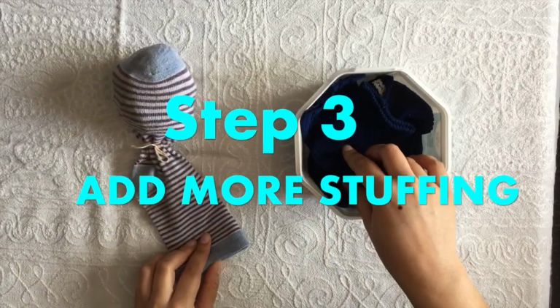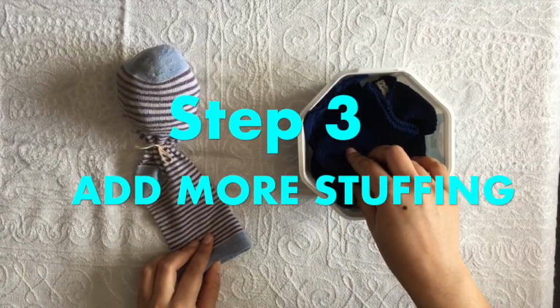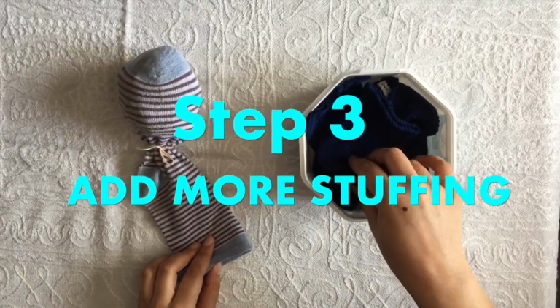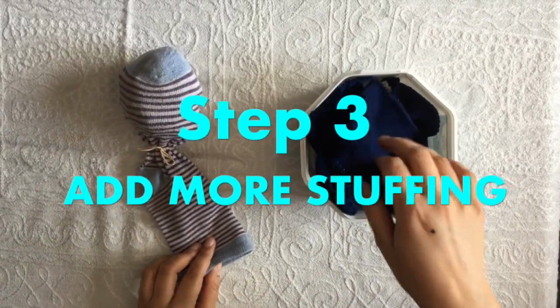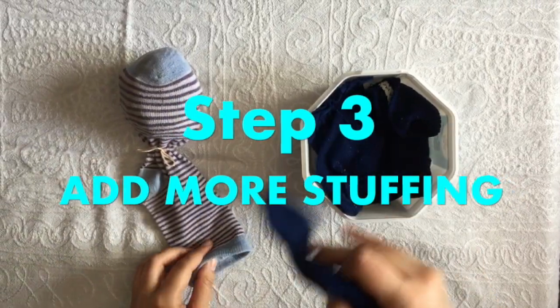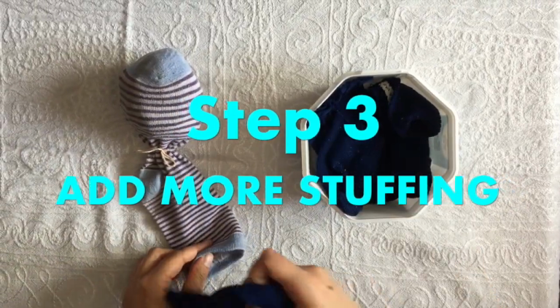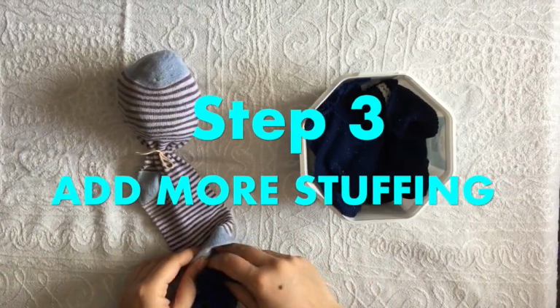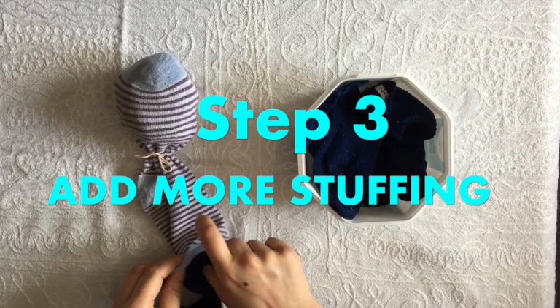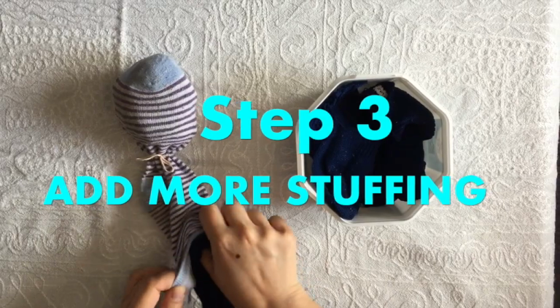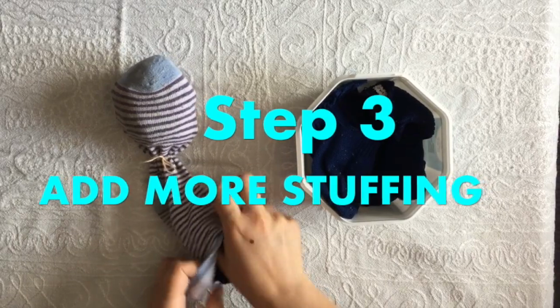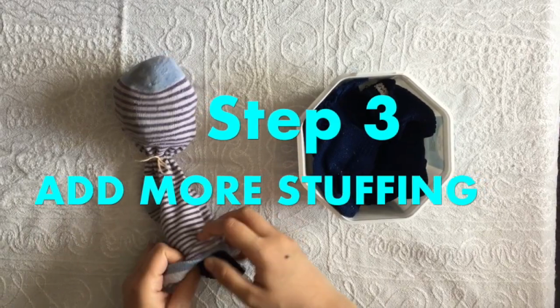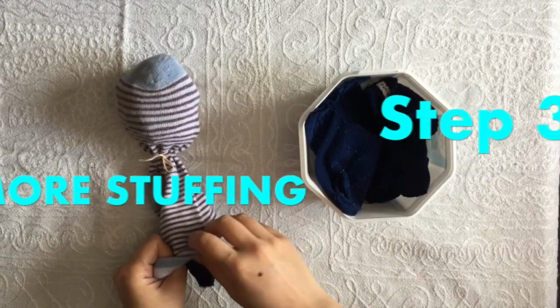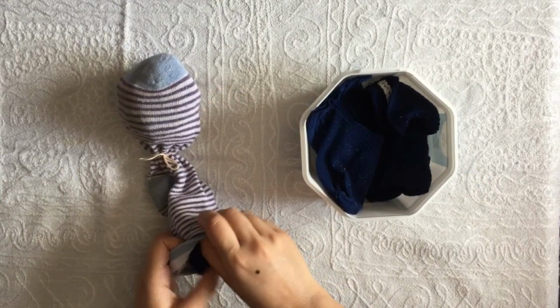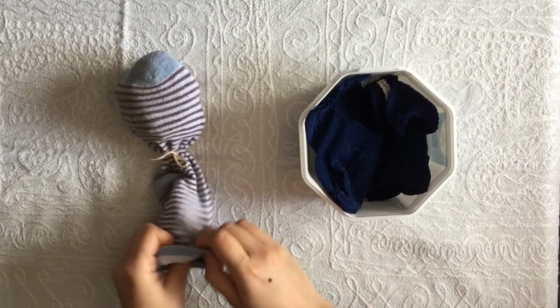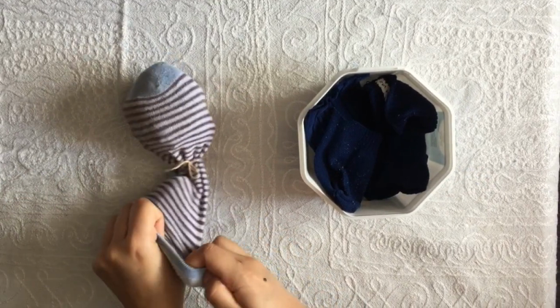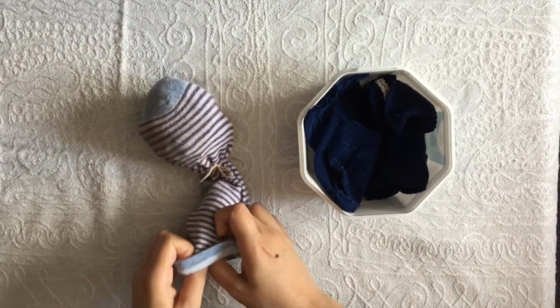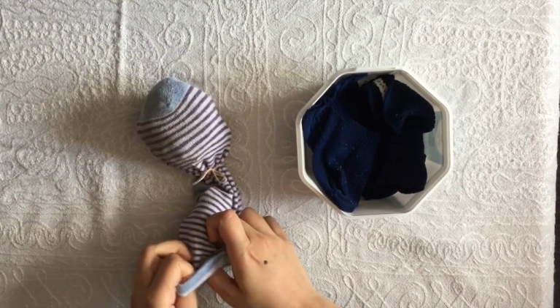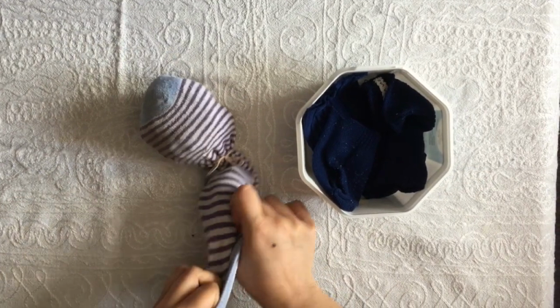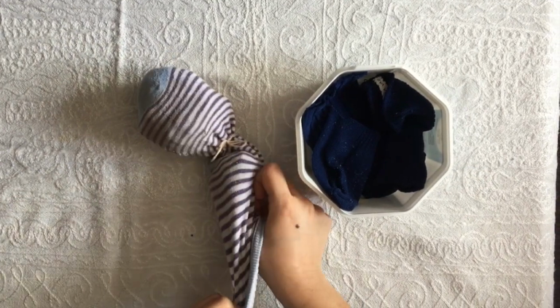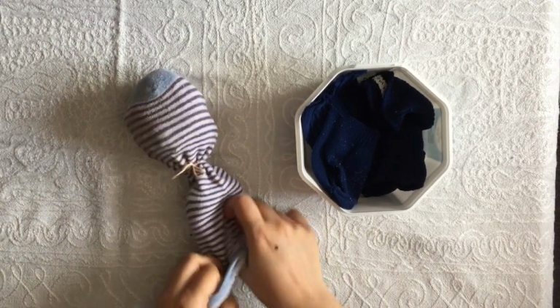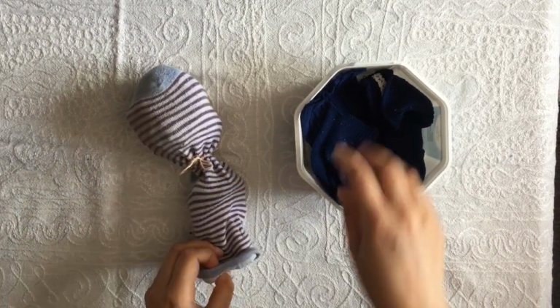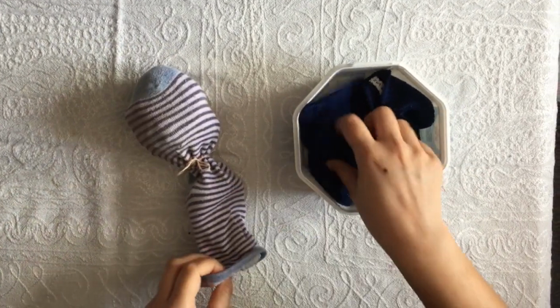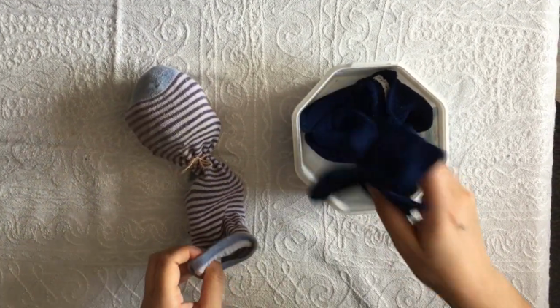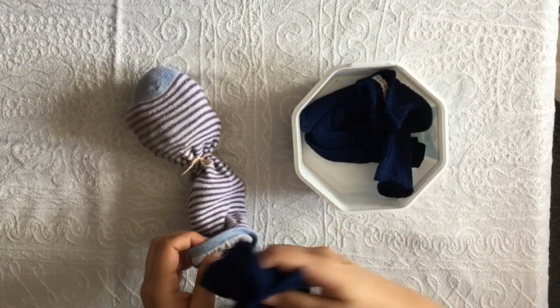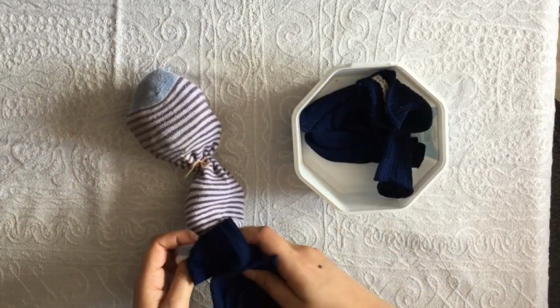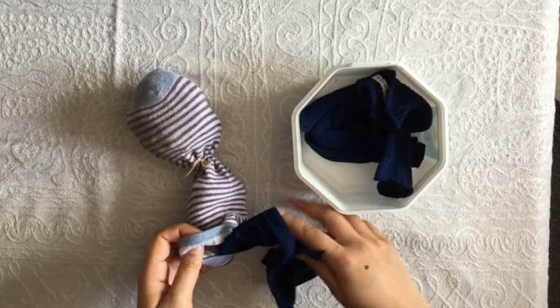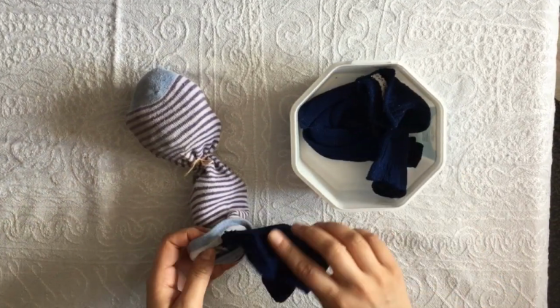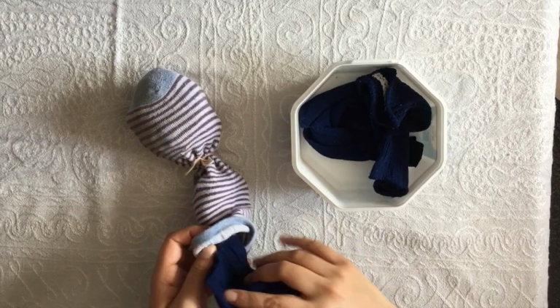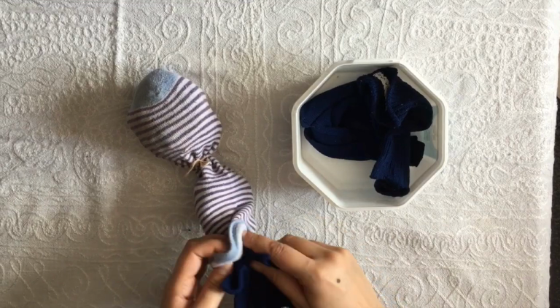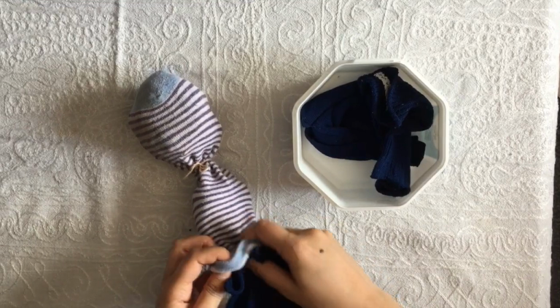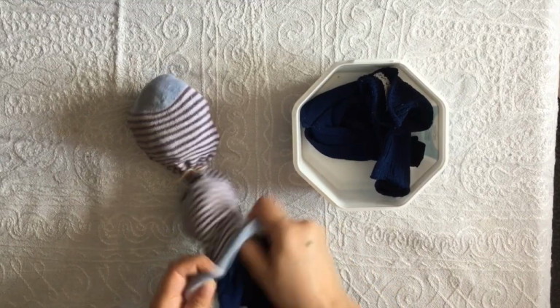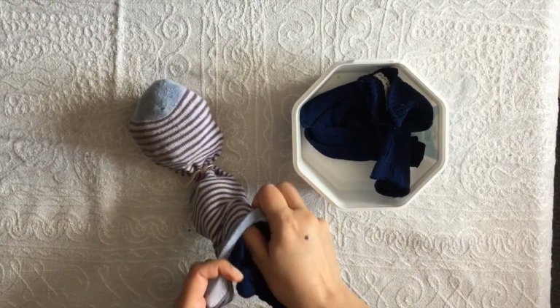Step 3. Add more stuffing to the sock. This time you want to create a smaller lump. This will make your bunny head.